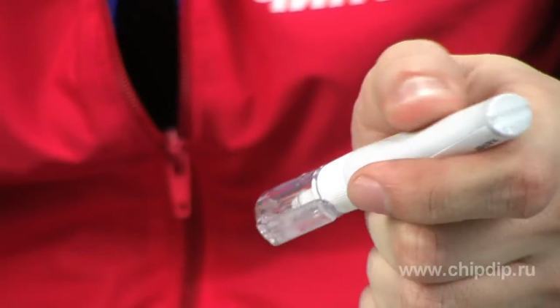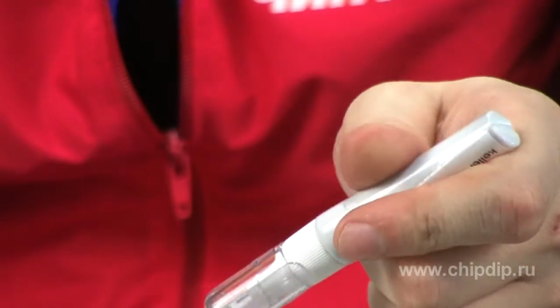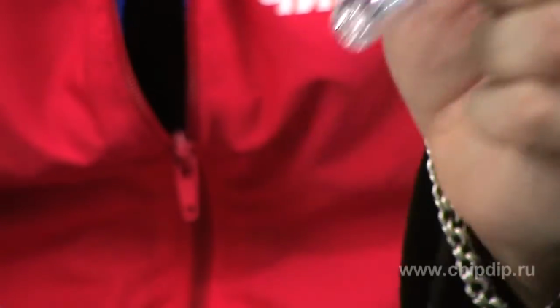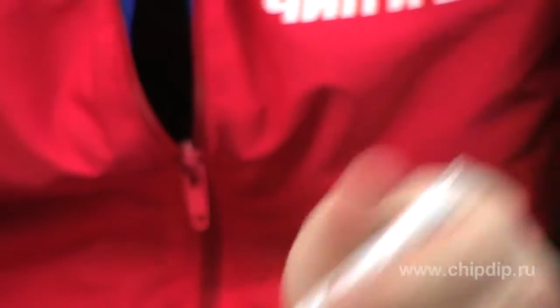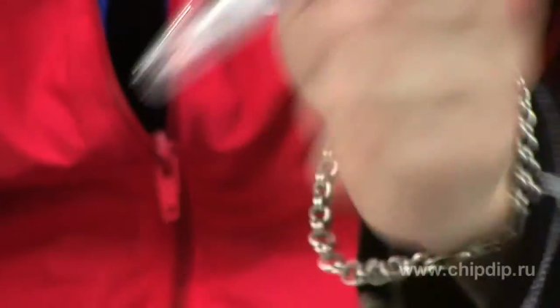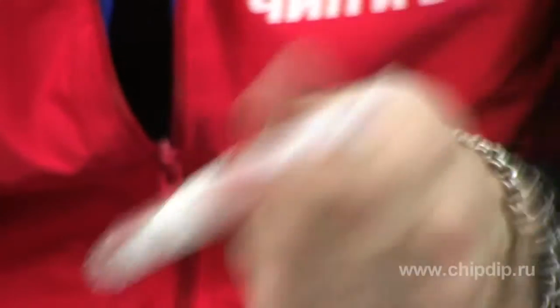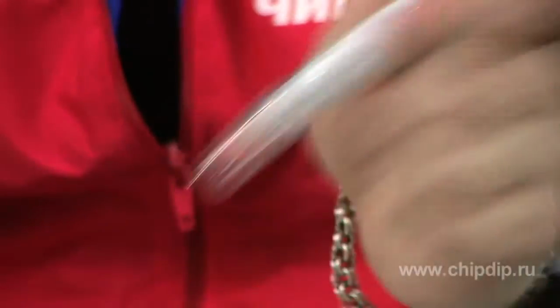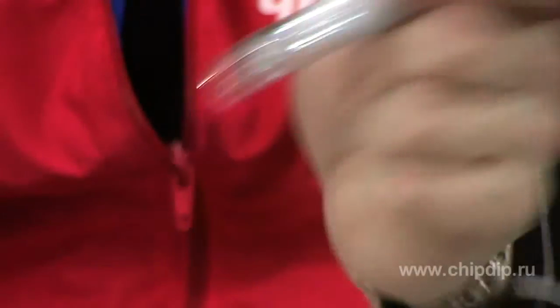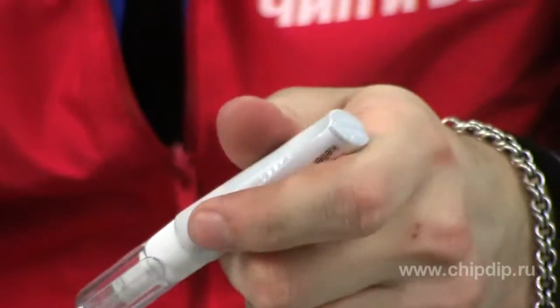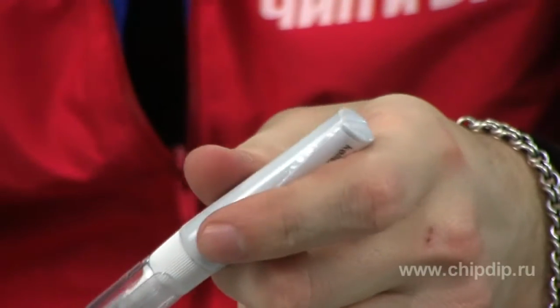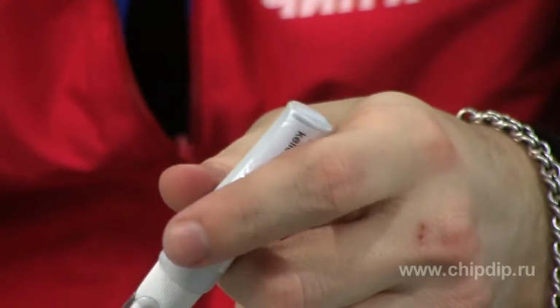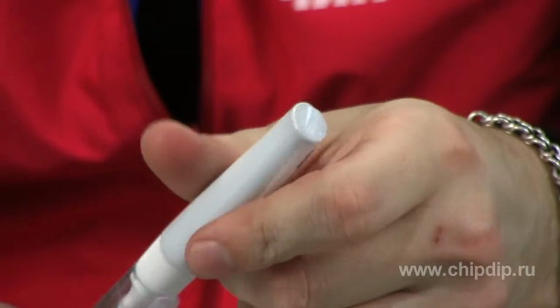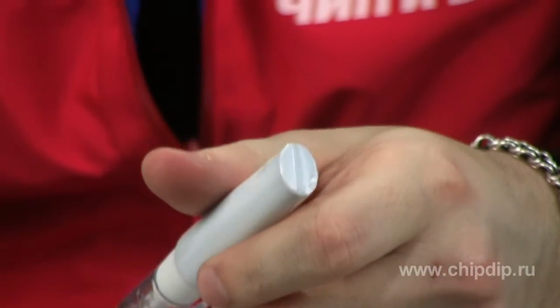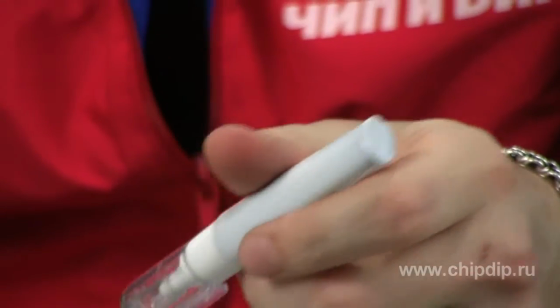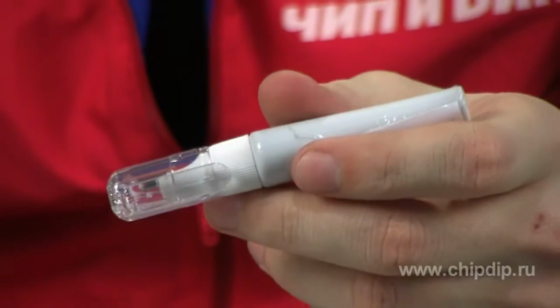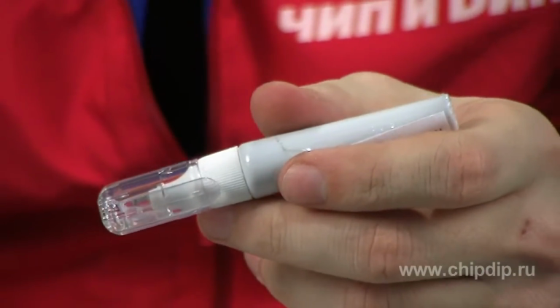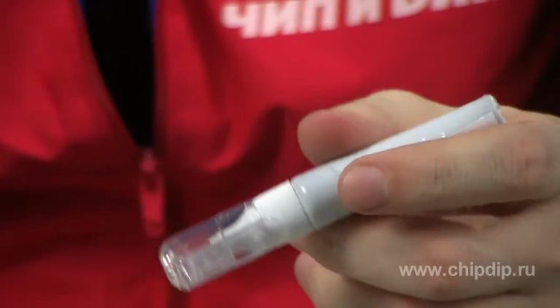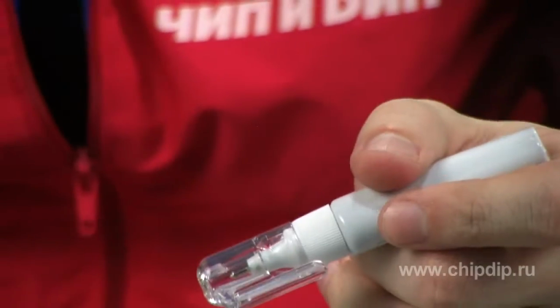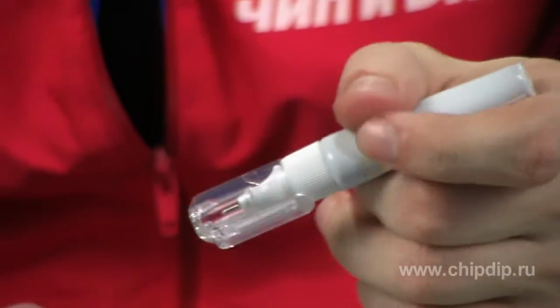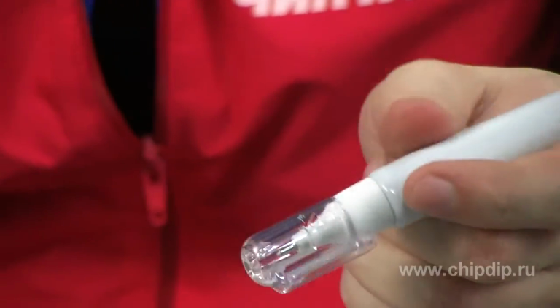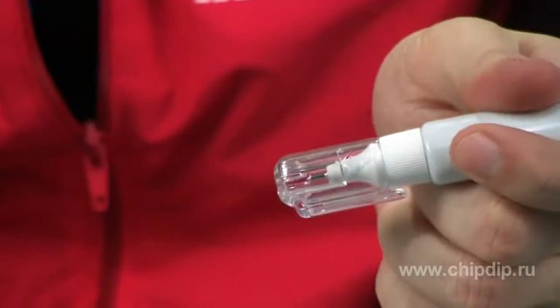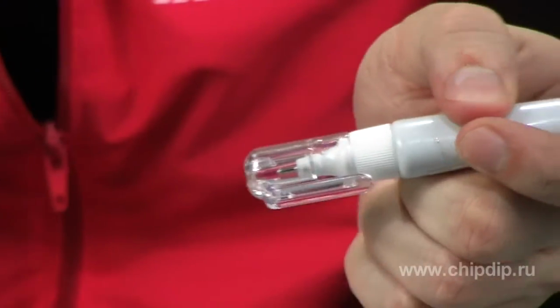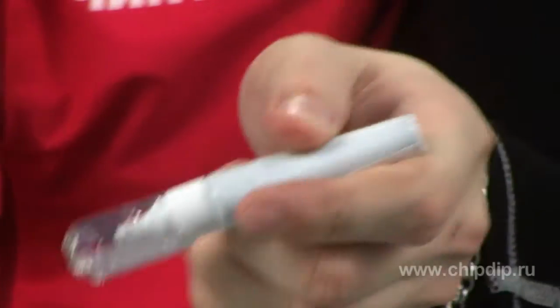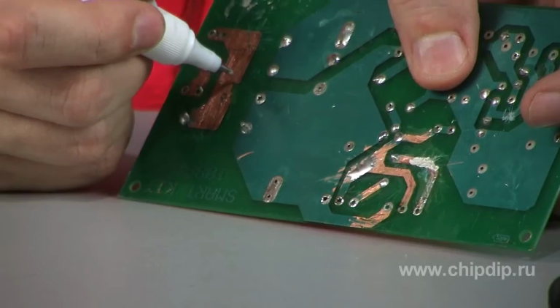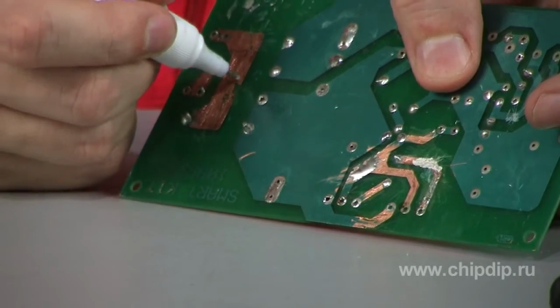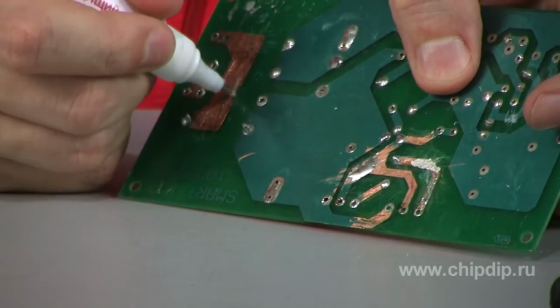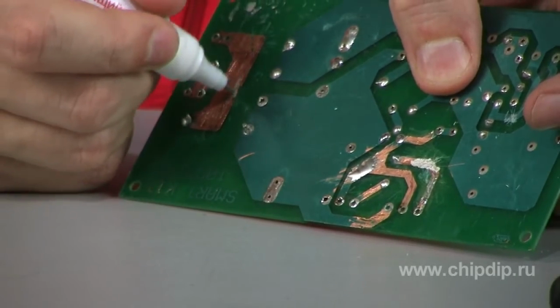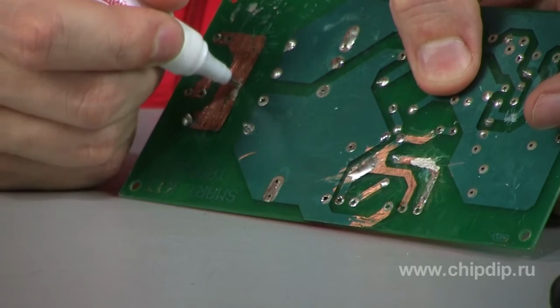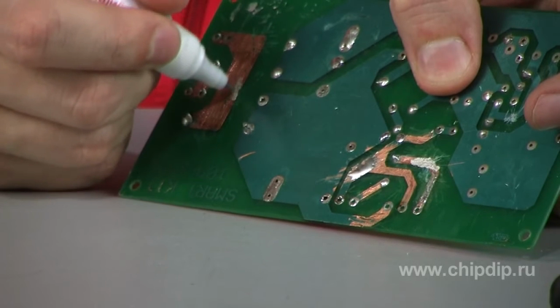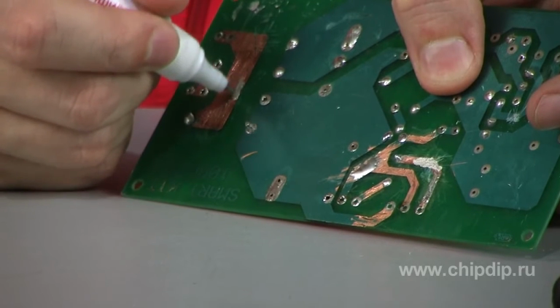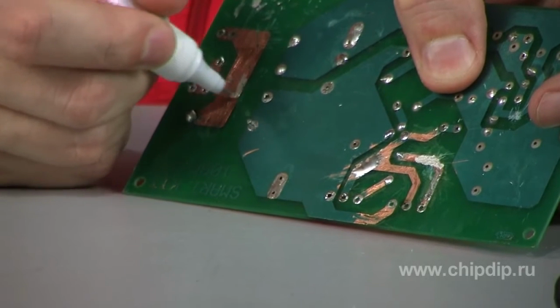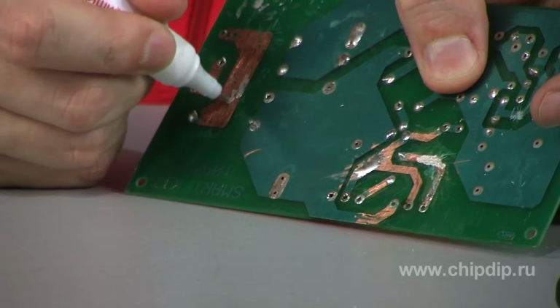The marker is easy to use. Before applying it to a surface, you just need to press the tube a couple of times to mix the composition better, and shake it until a clear ball bearing is heard inside. Then we apply the conductive pattern on the surface of the board.